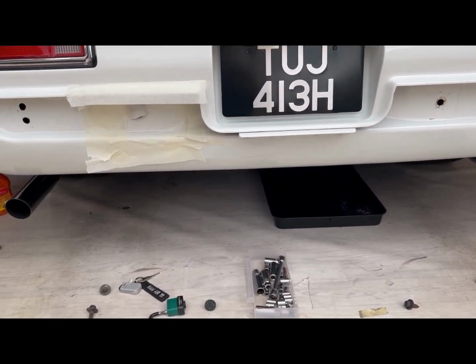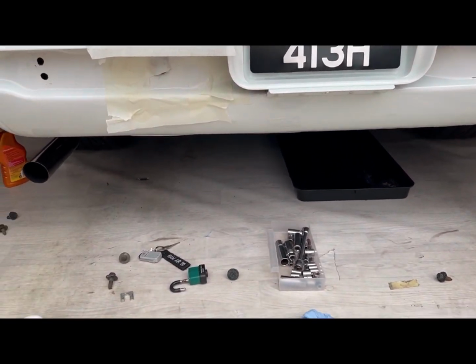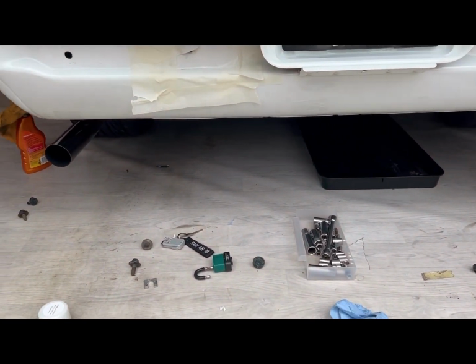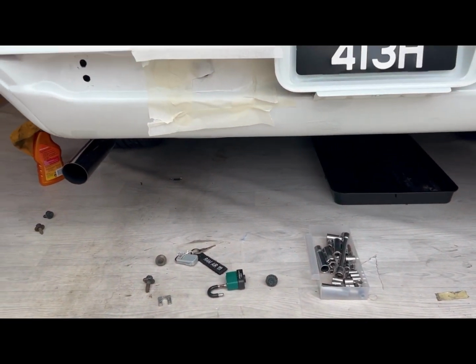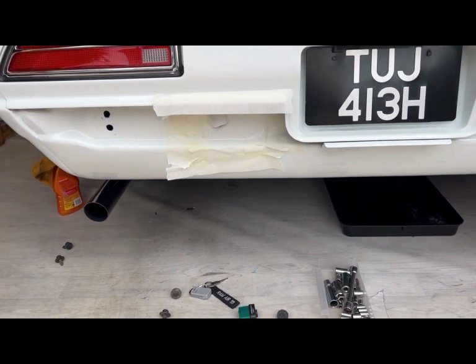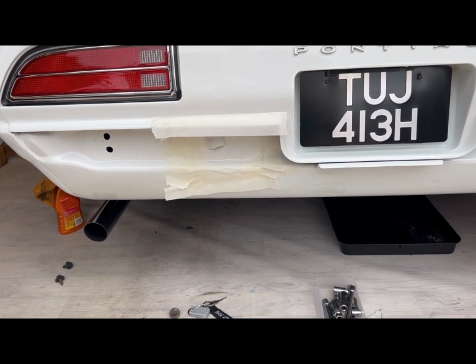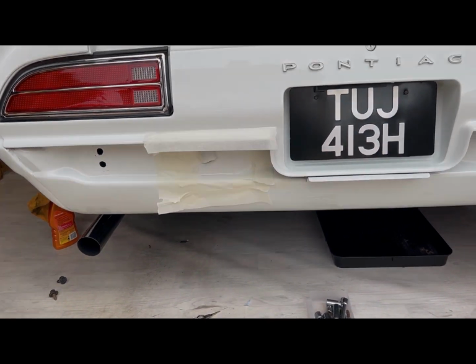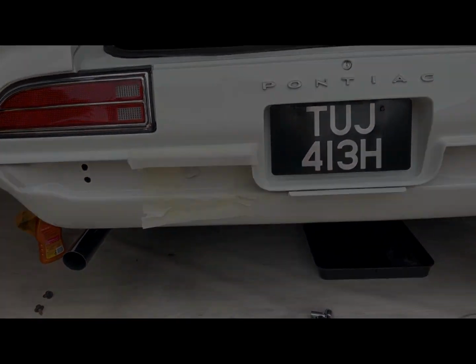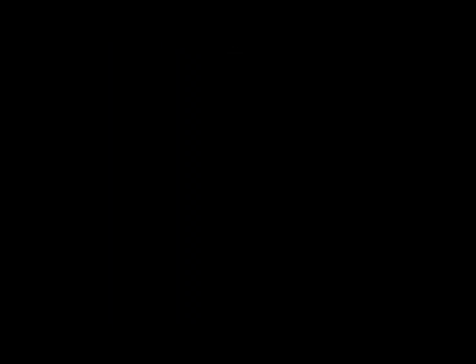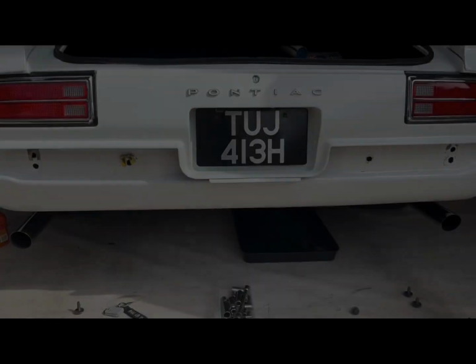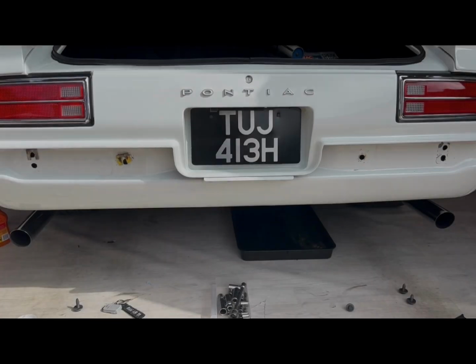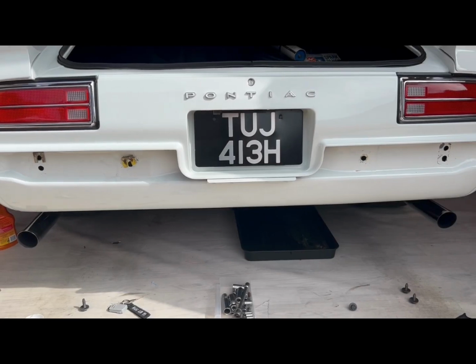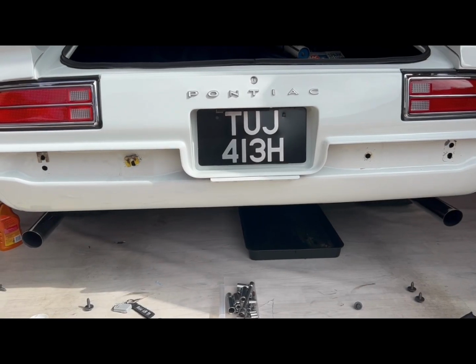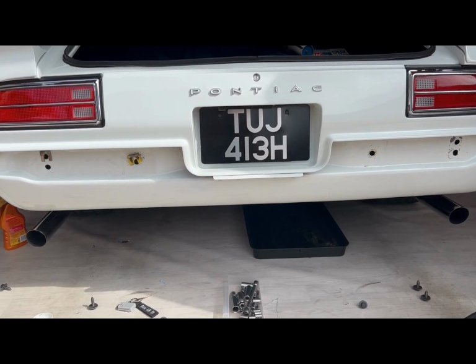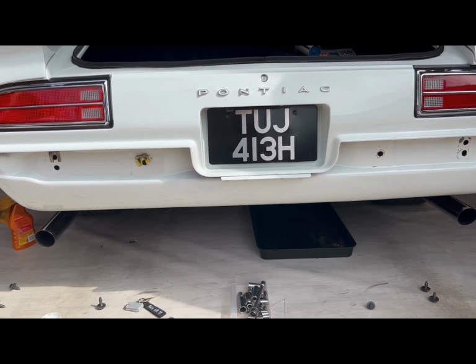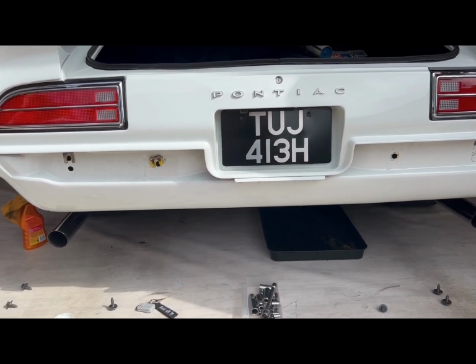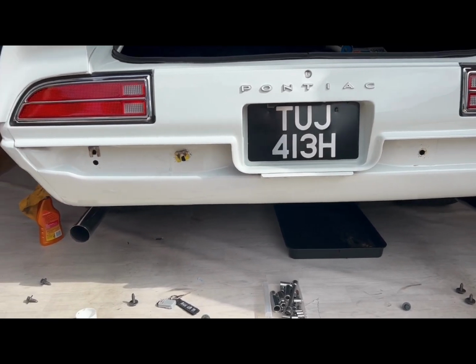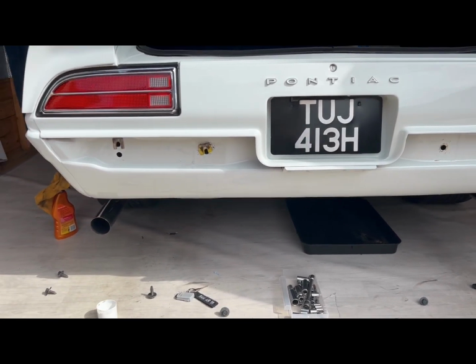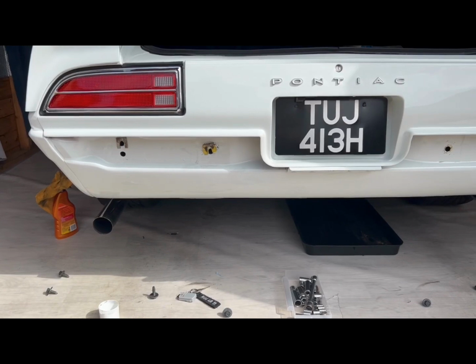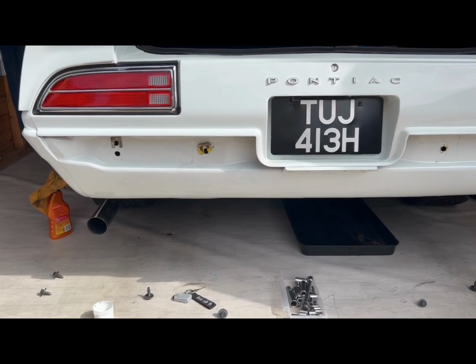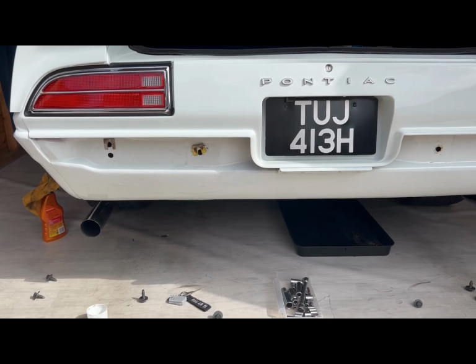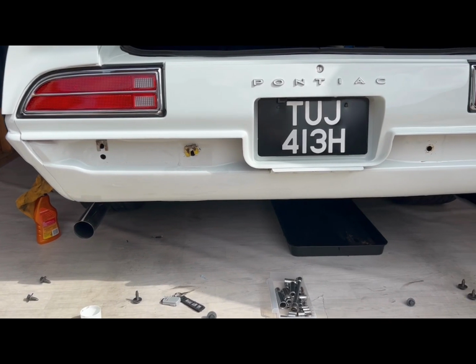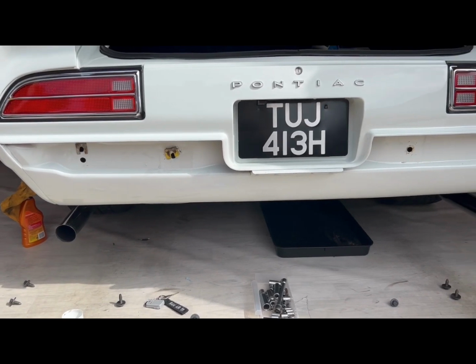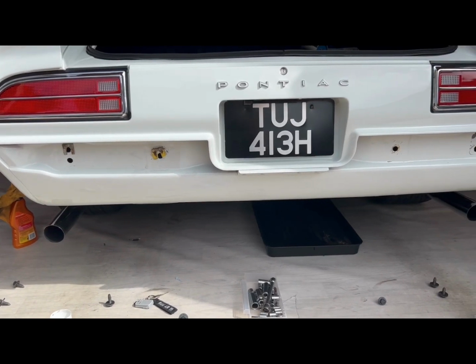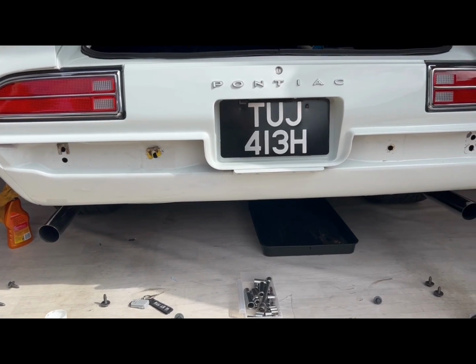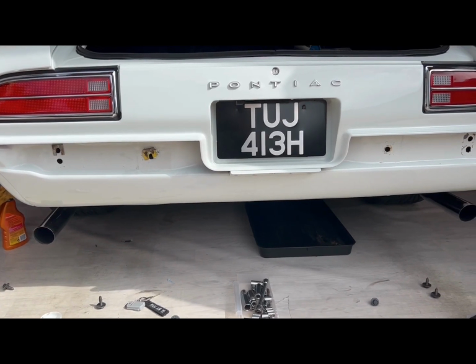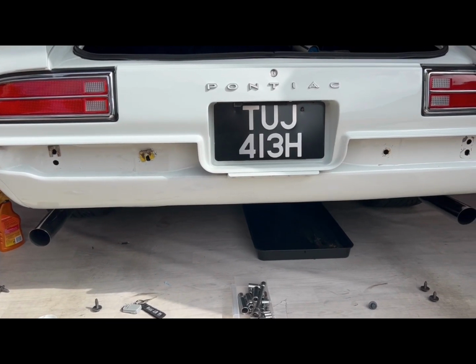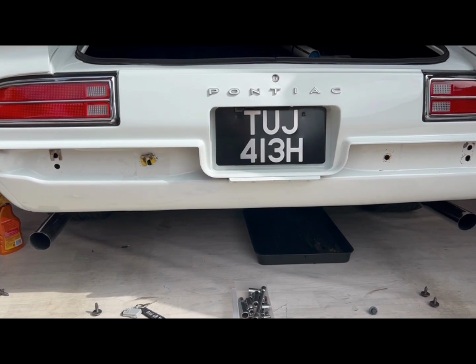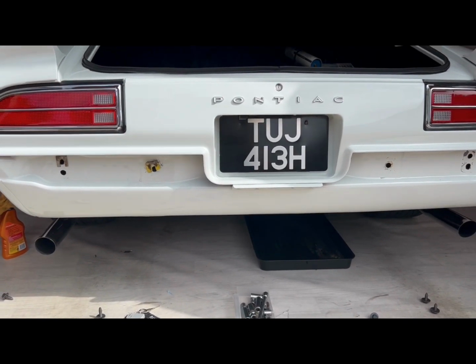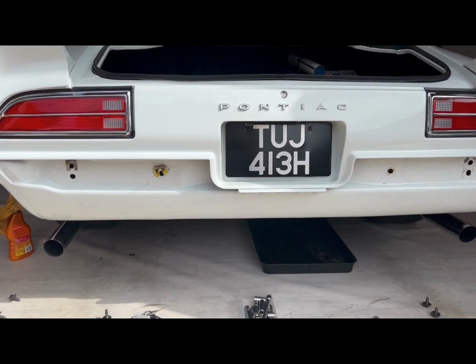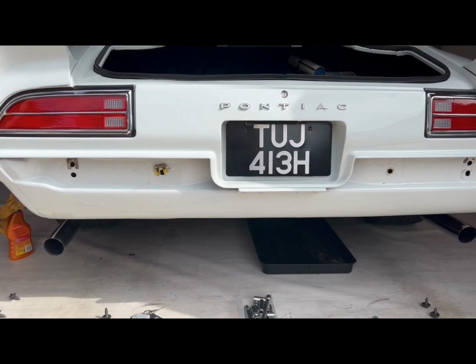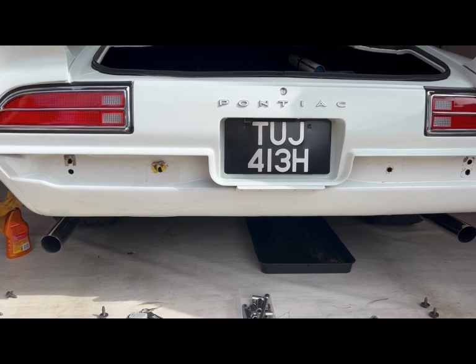Now I'll move on to cleaning all the bolts up. I've cleaned all the bolts up, all the backs of the washers, cleaned them all on a wire wheel — rotary wheel.